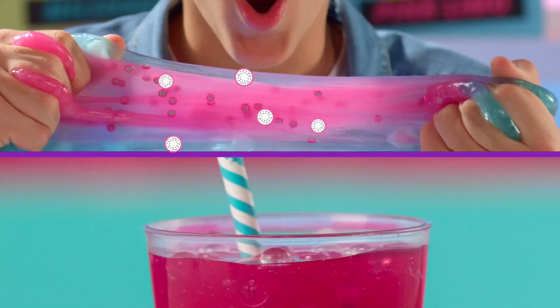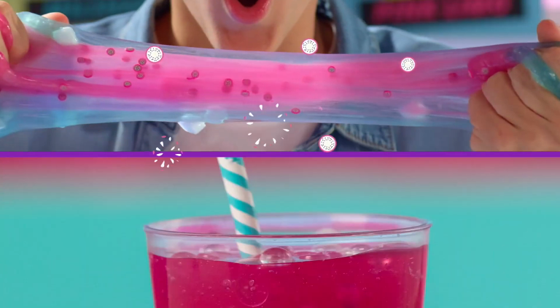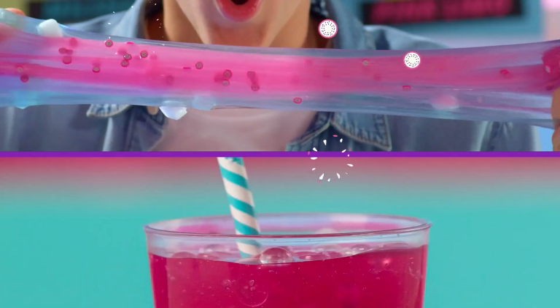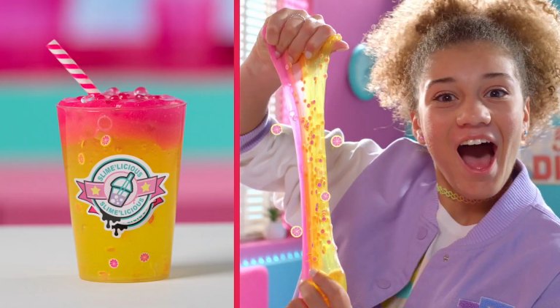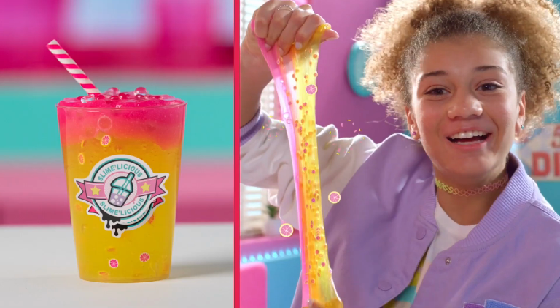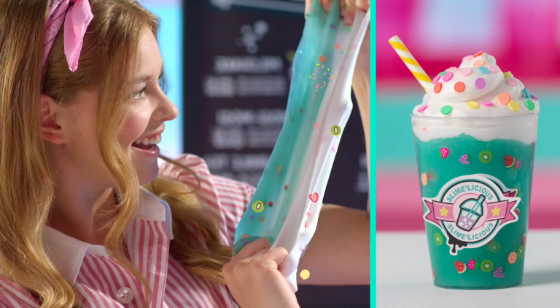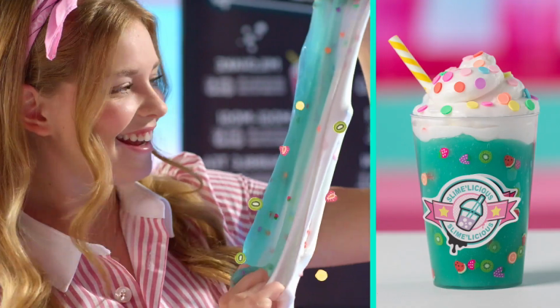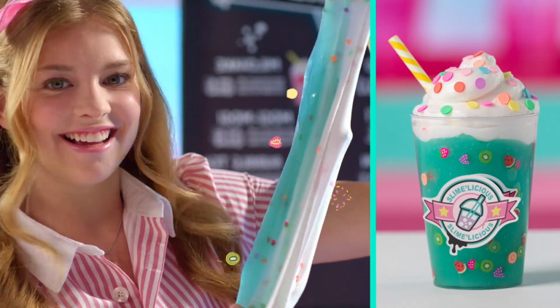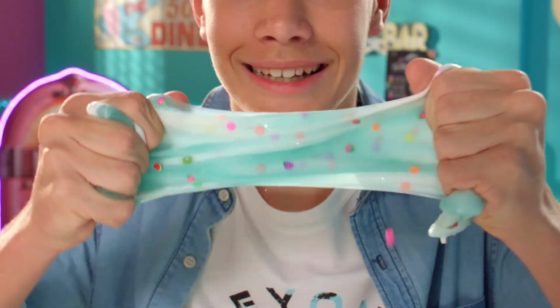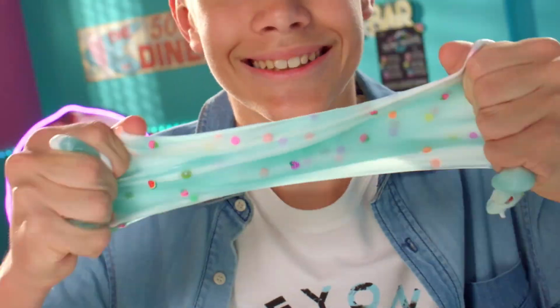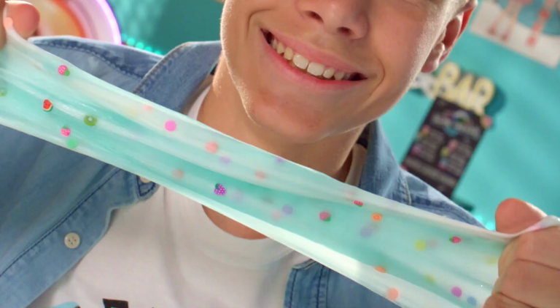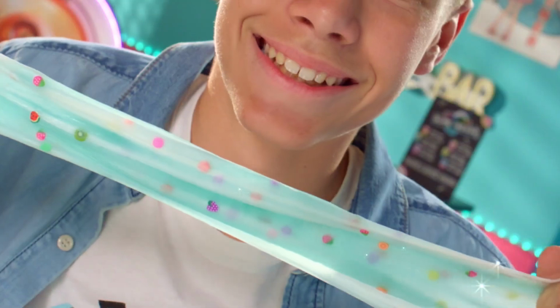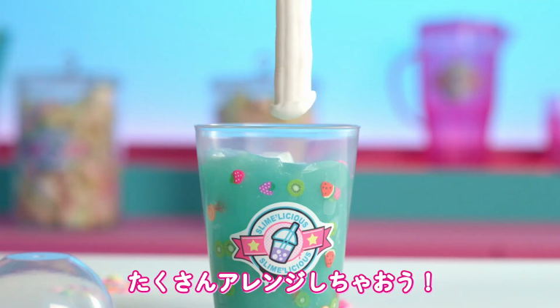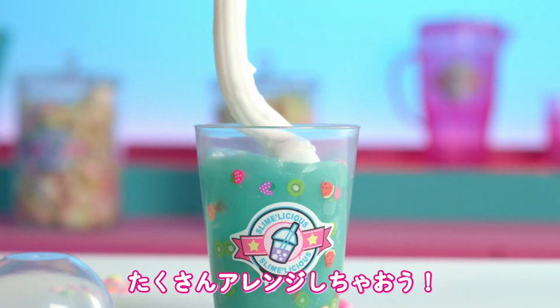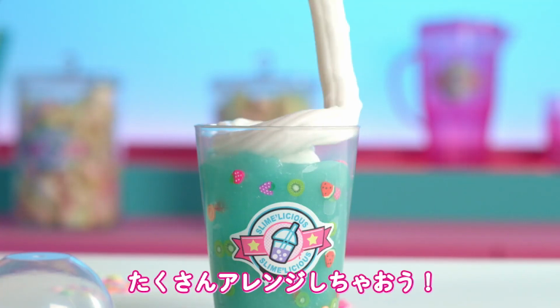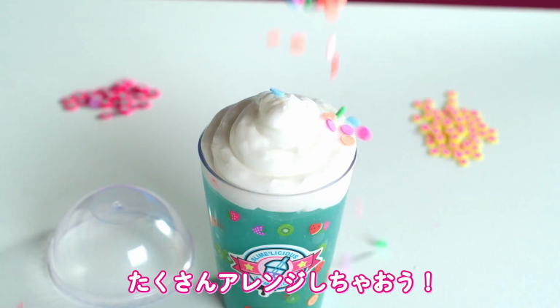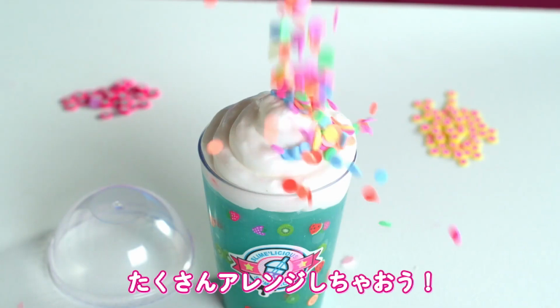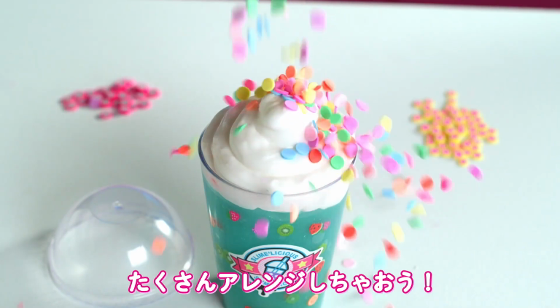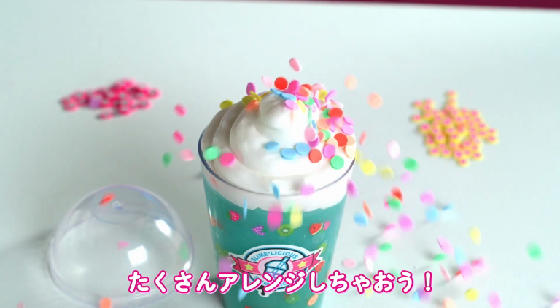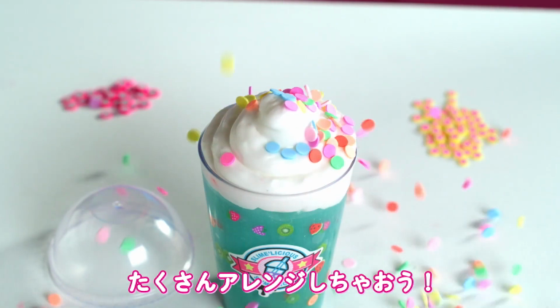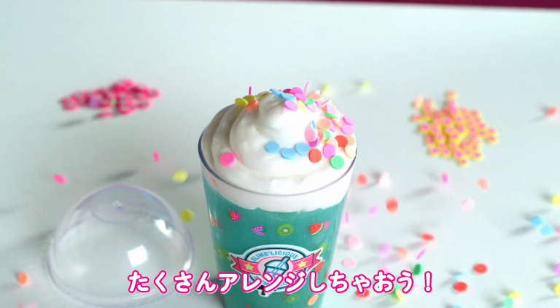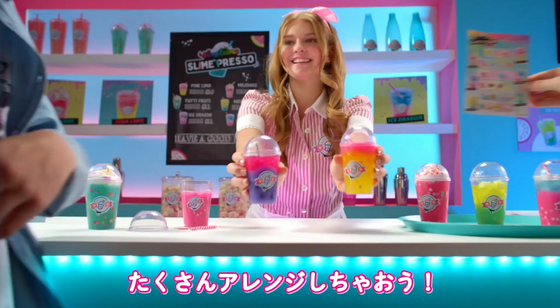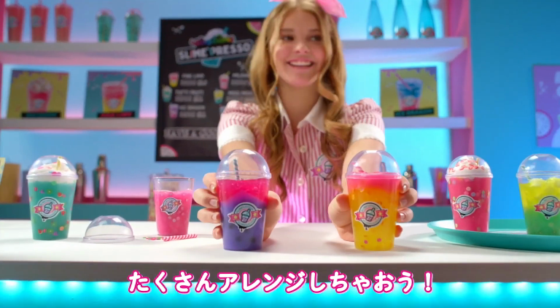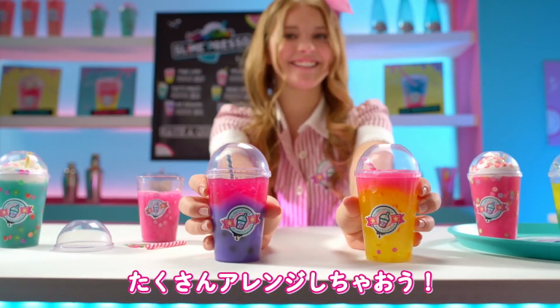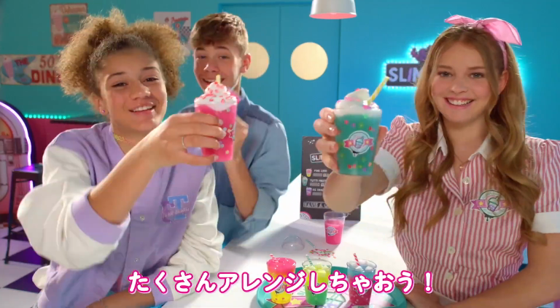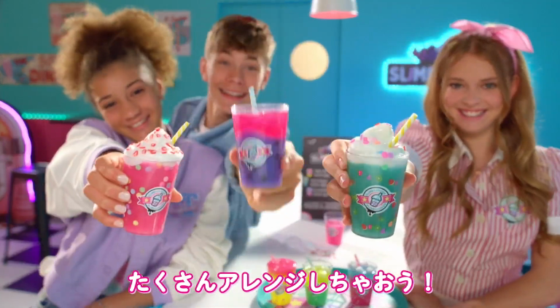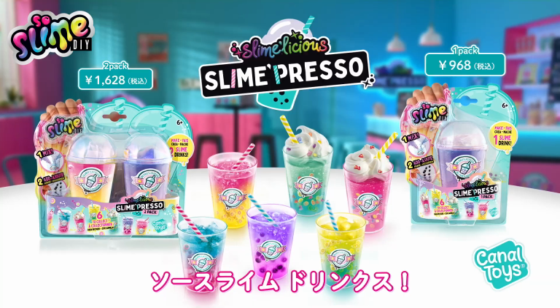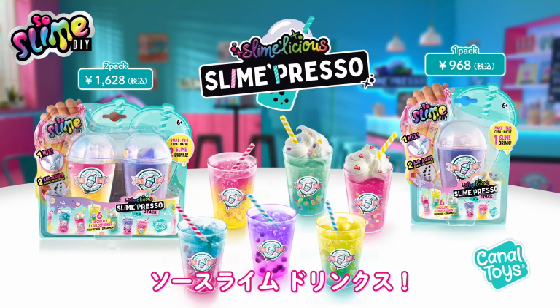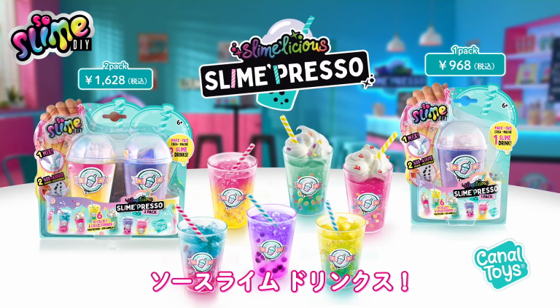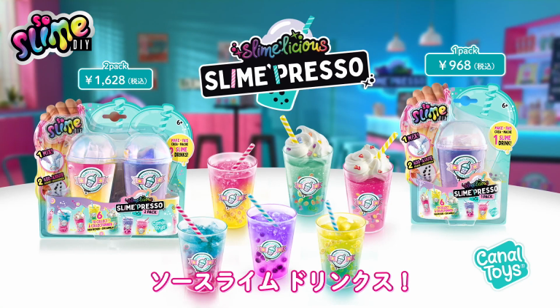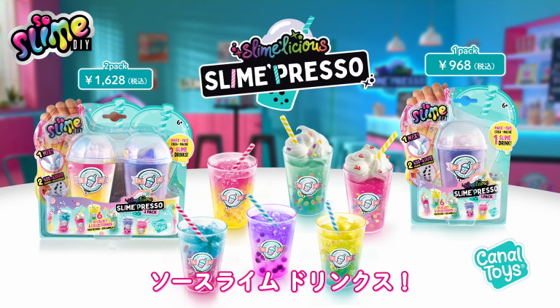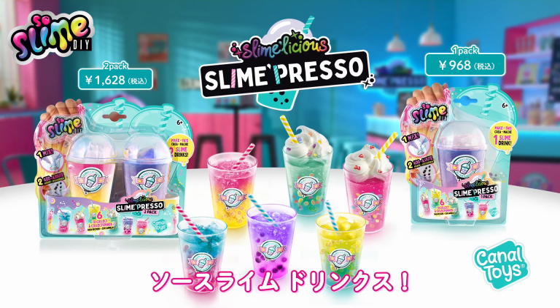Ice Dragon, Pink Limo, or Chutty Fruity. Mix and match colors and decorations to create awesome slime drinks. Slime Presso from Canal Toys.